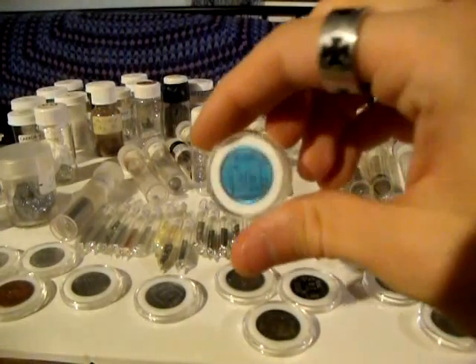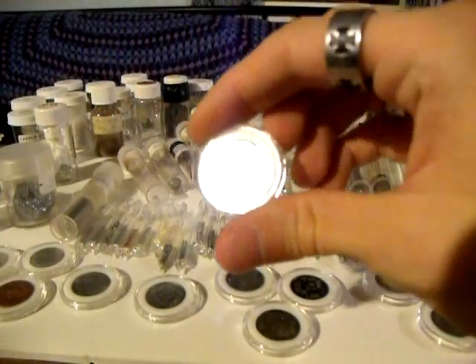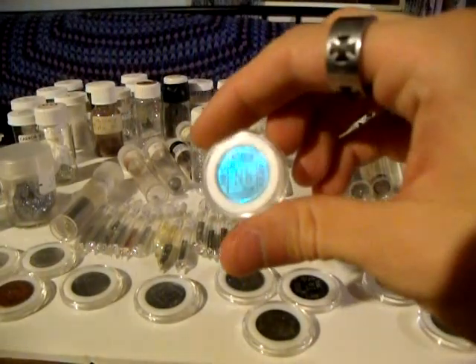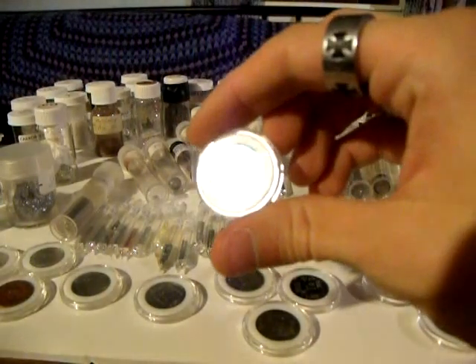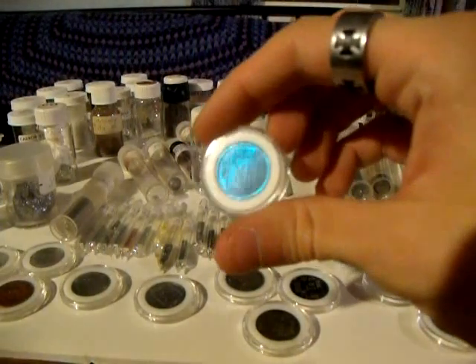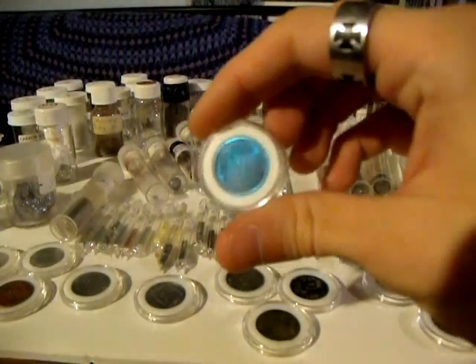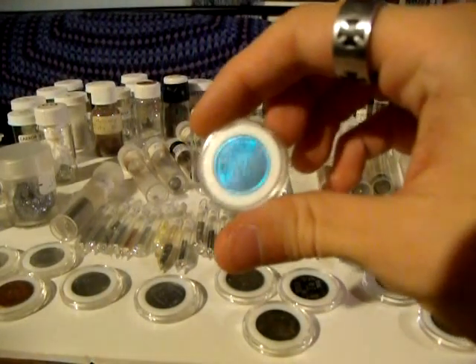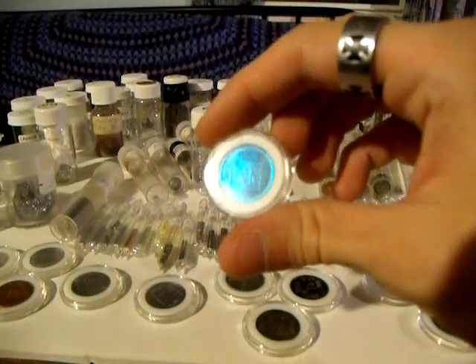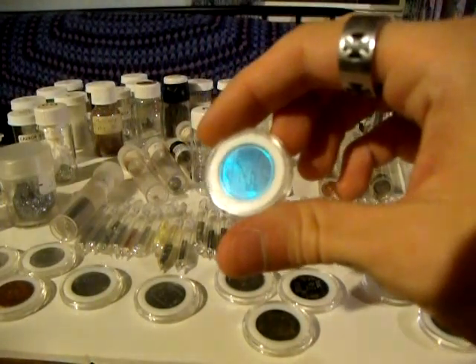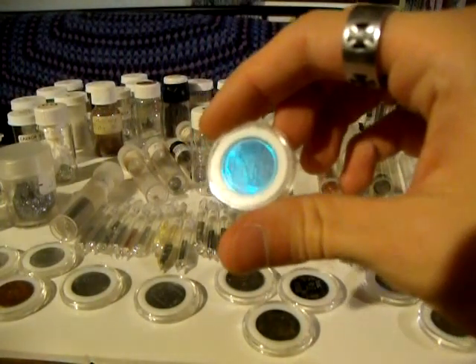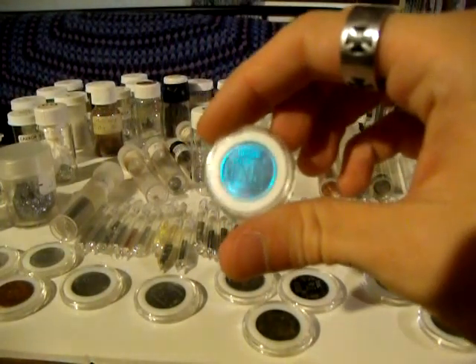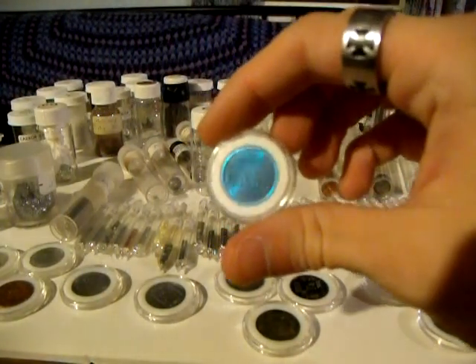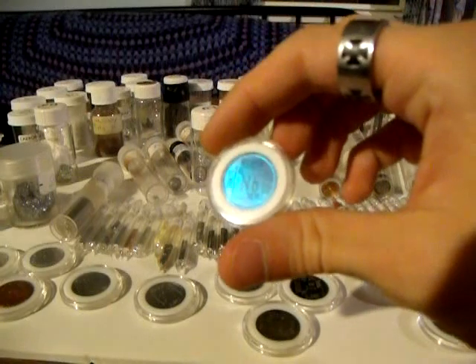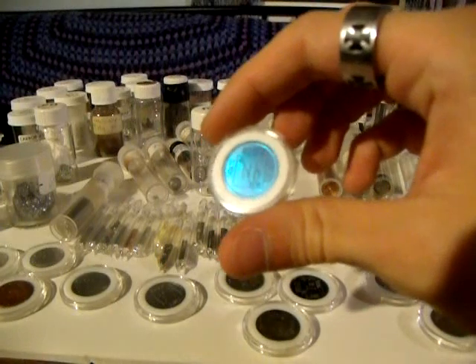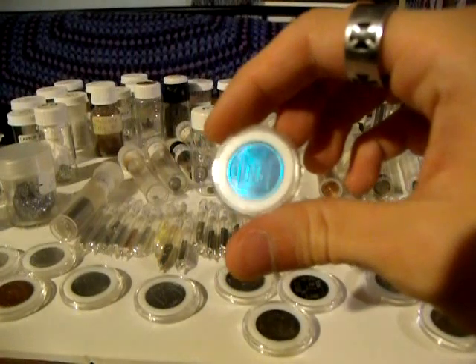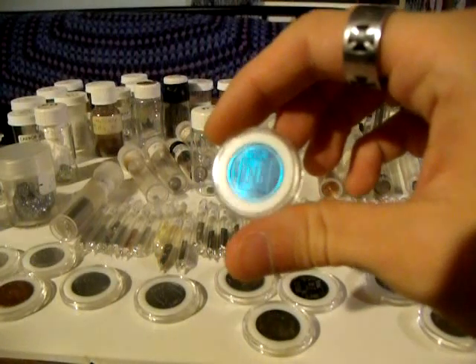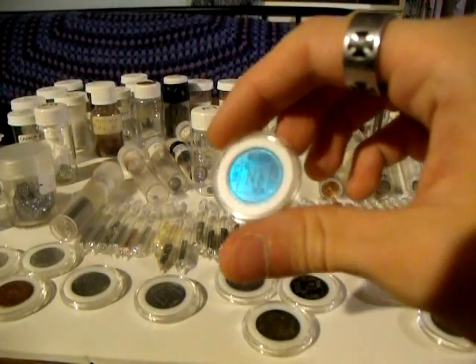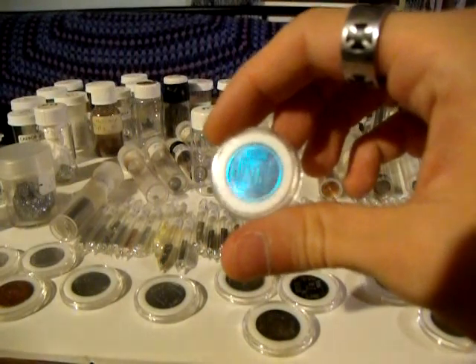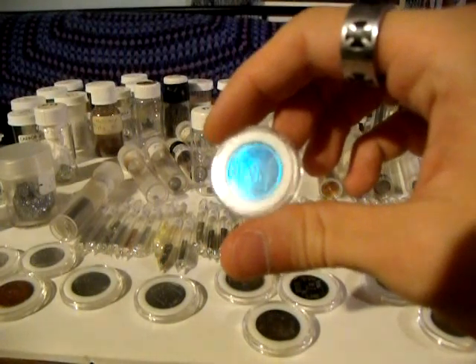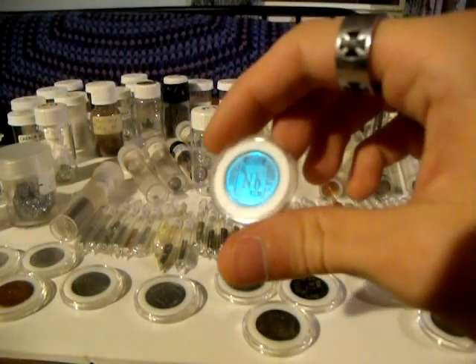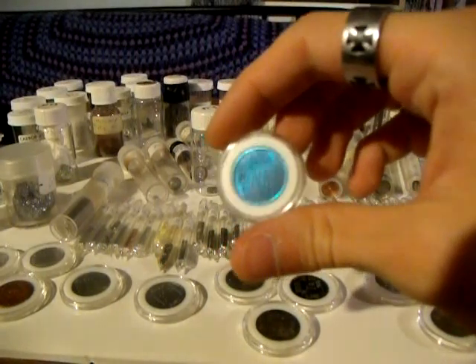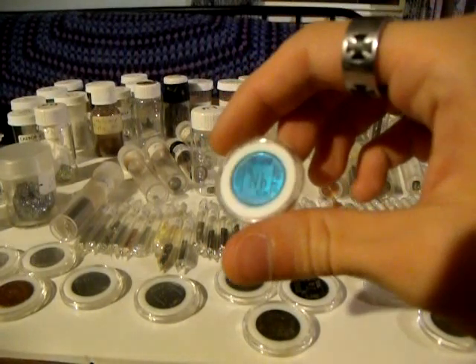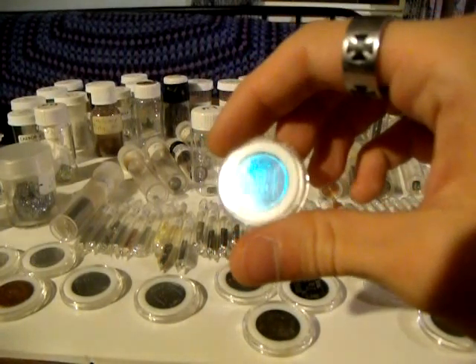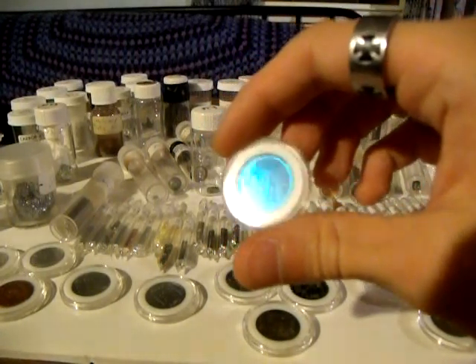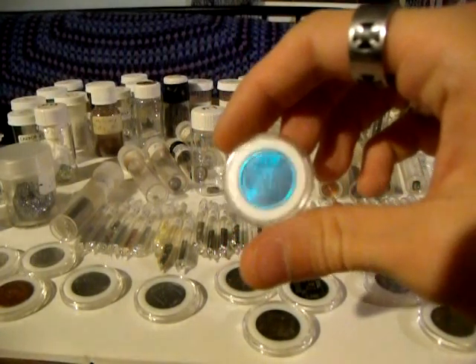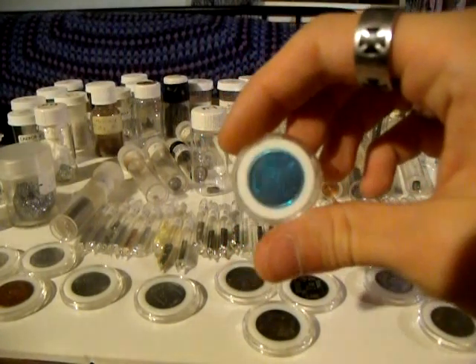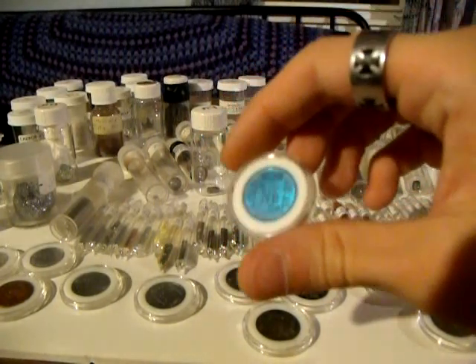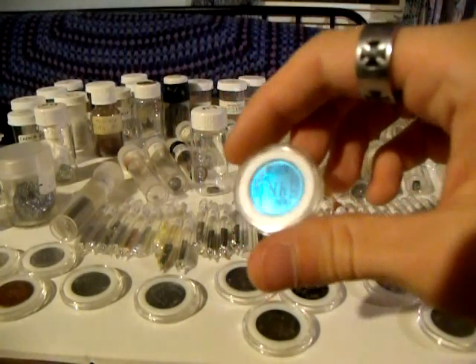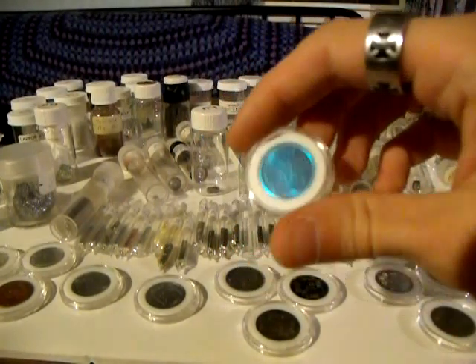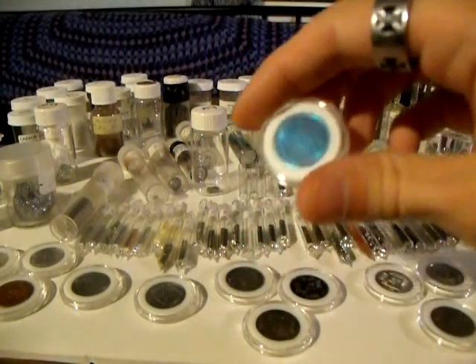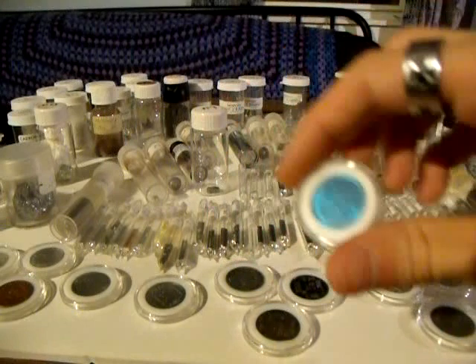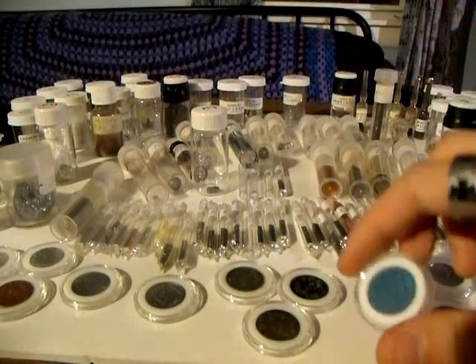Niobium, that's been anodized blue. Normal niobium is a silver color, but they've anodized this coin blue, which is really cool.